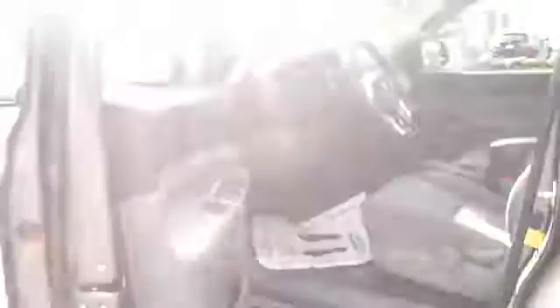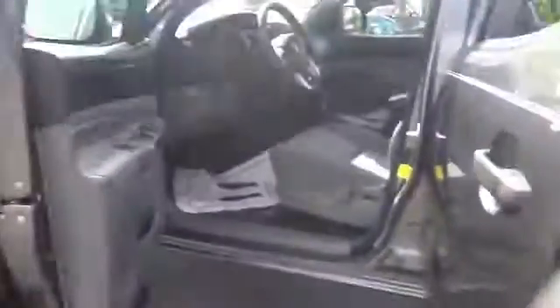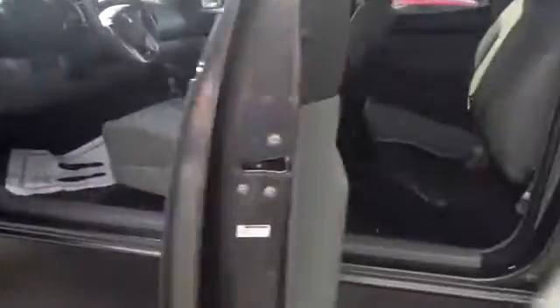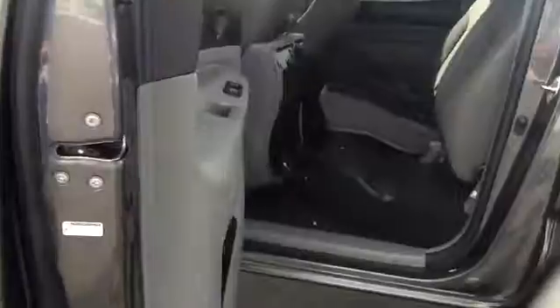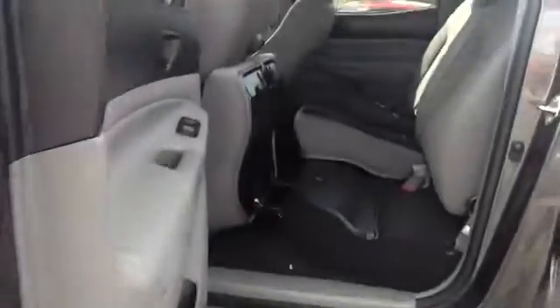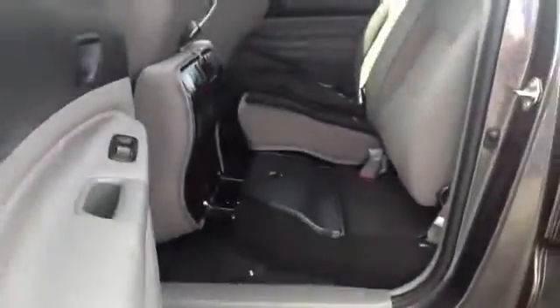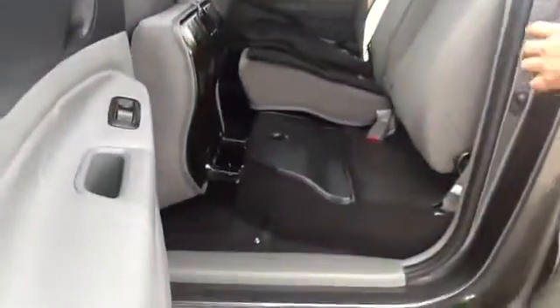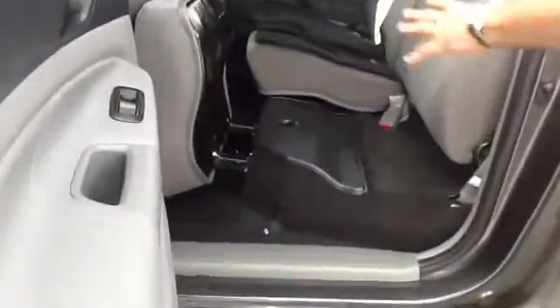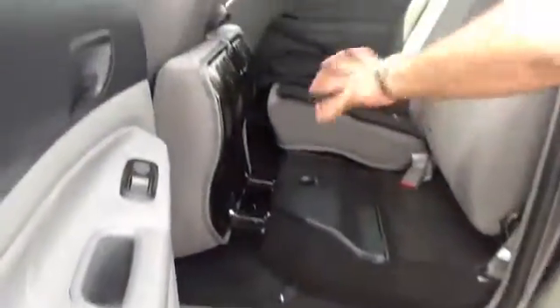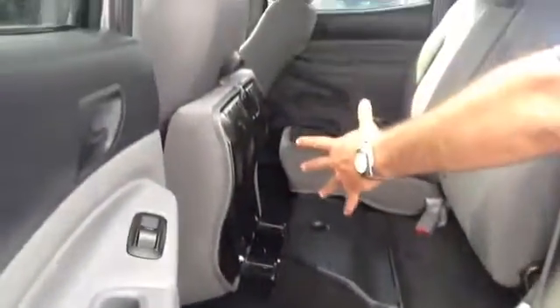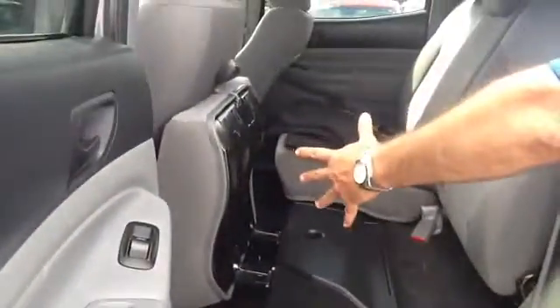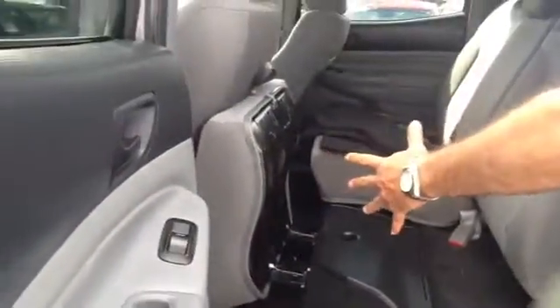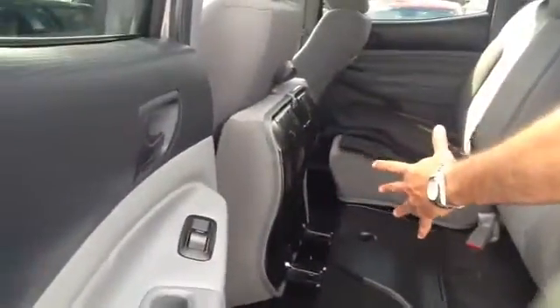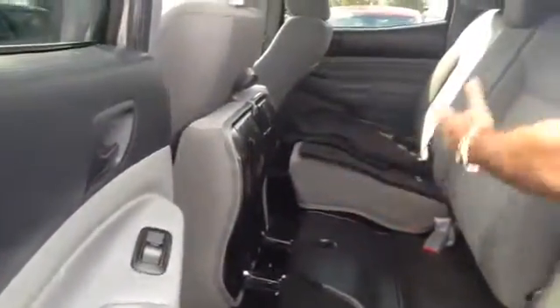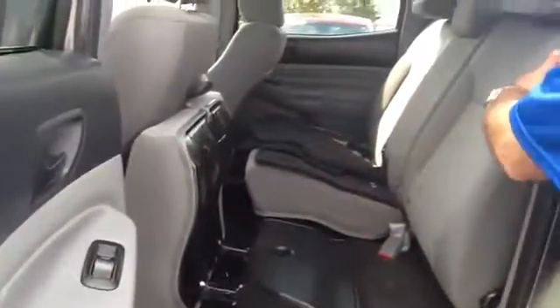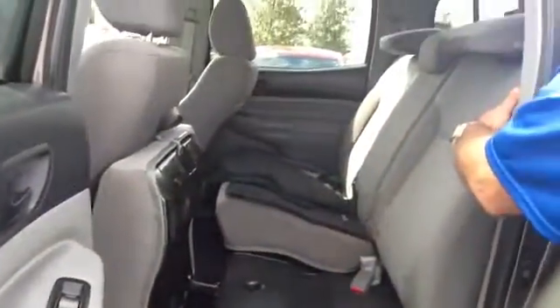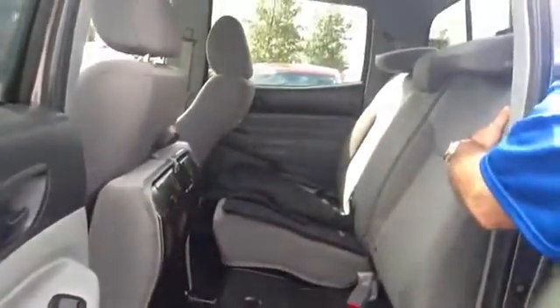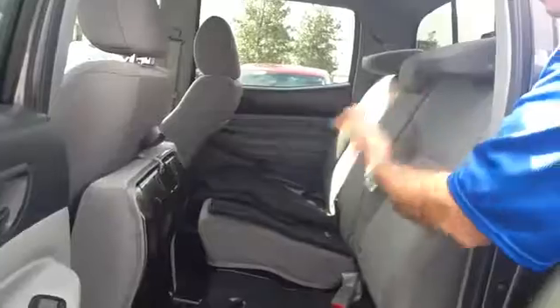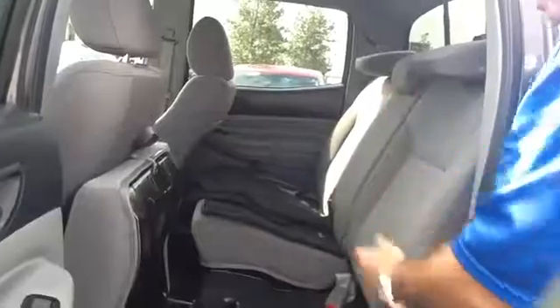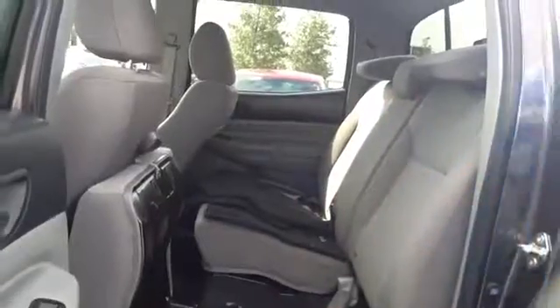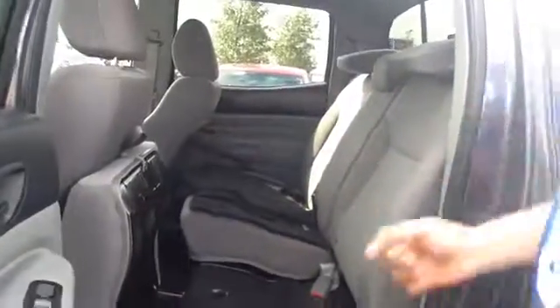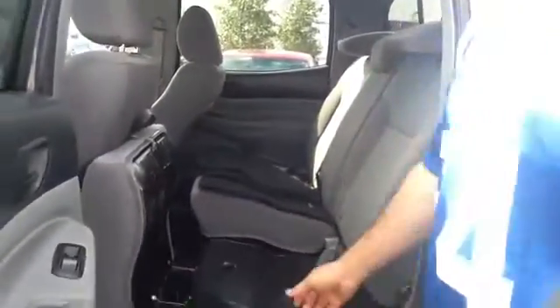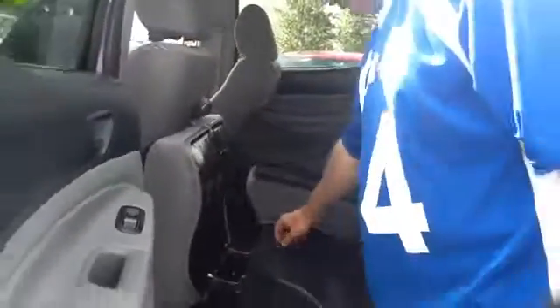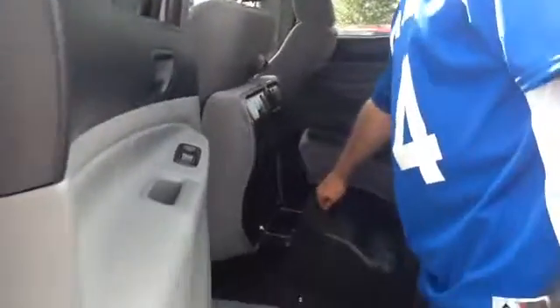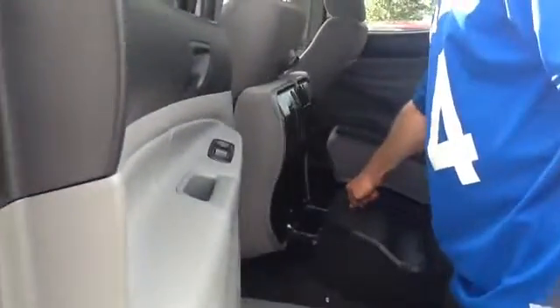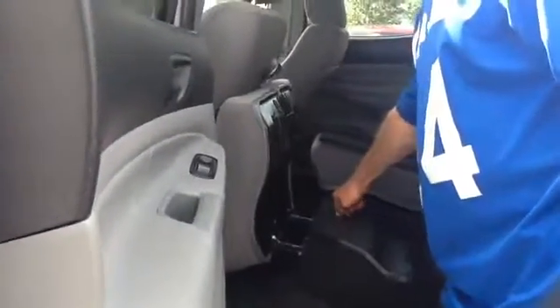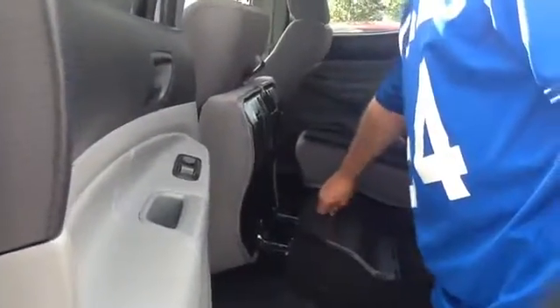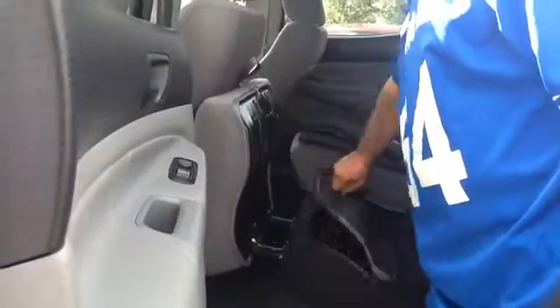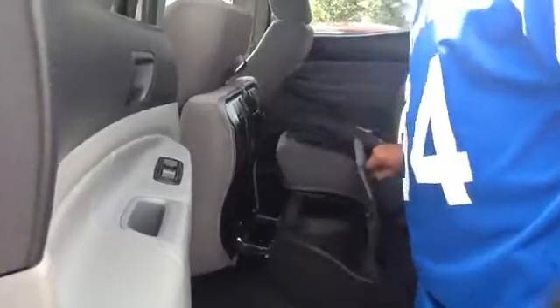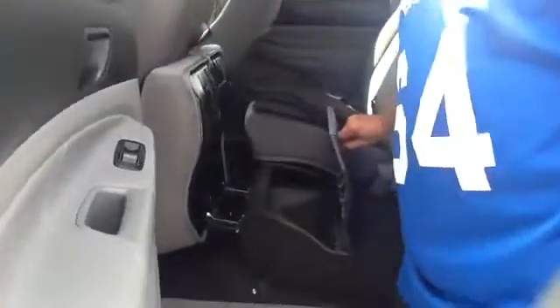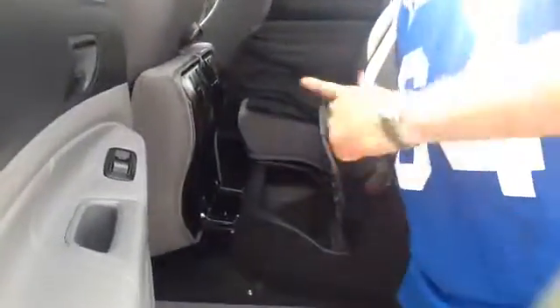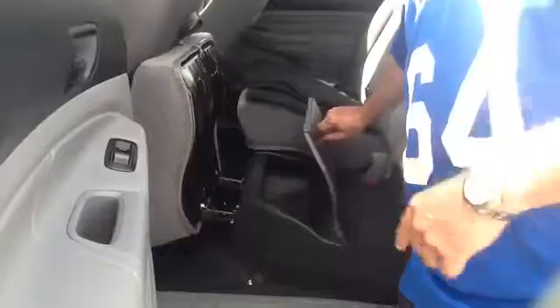Should you have more cargo than people, the seat bottom will fold forward. This seat back folds down and also you've got lockable storage underneath both seats.